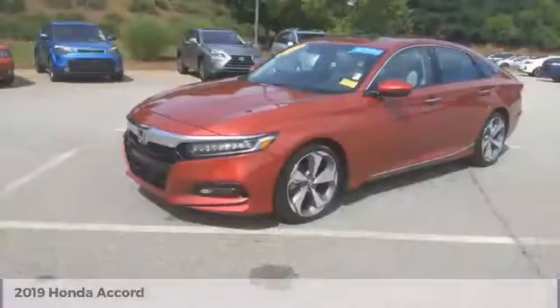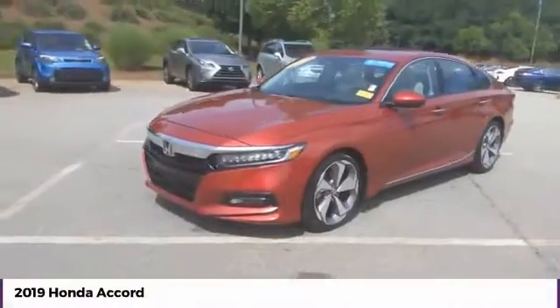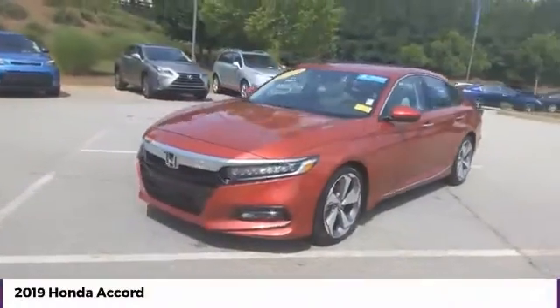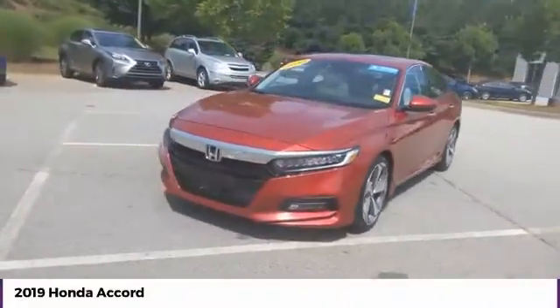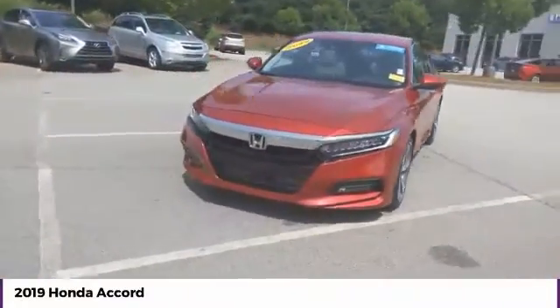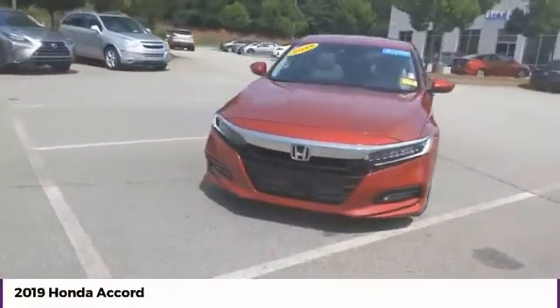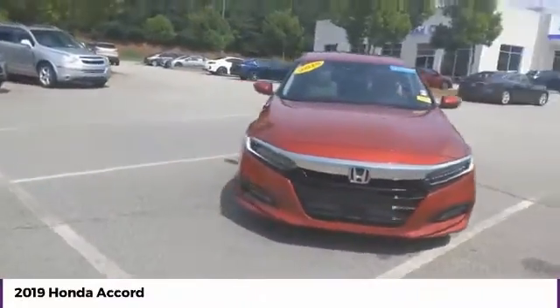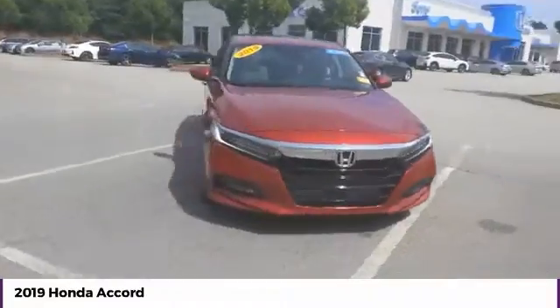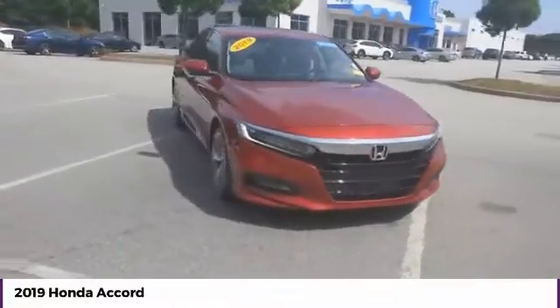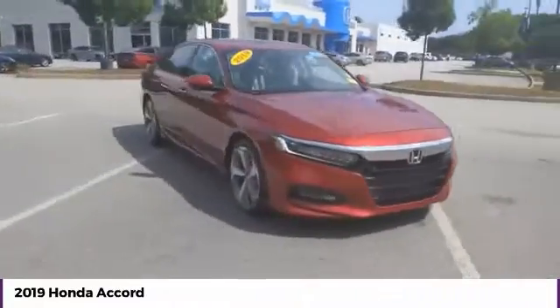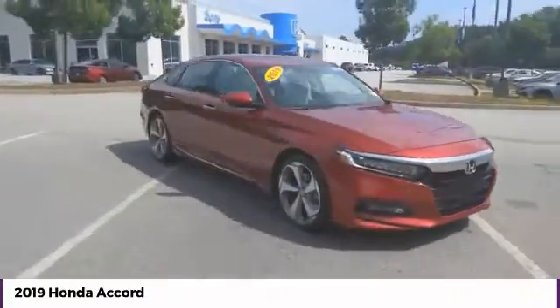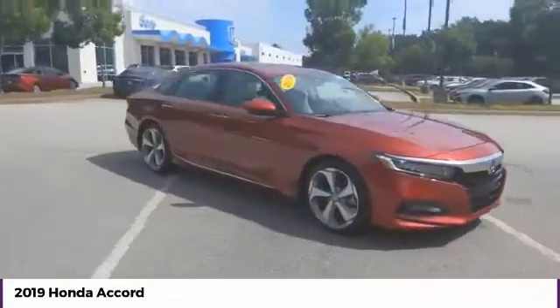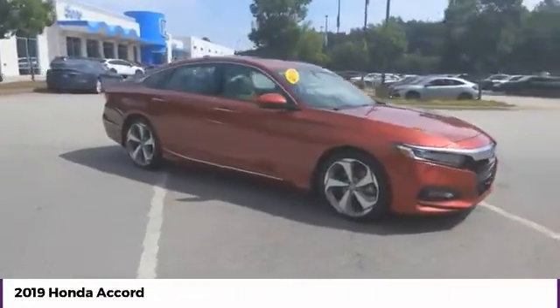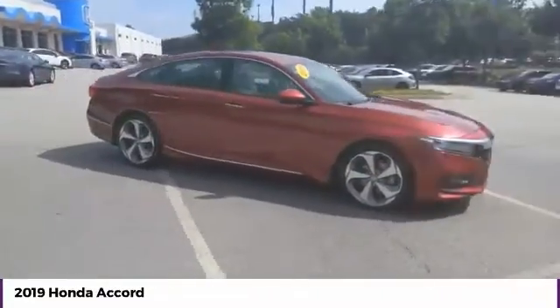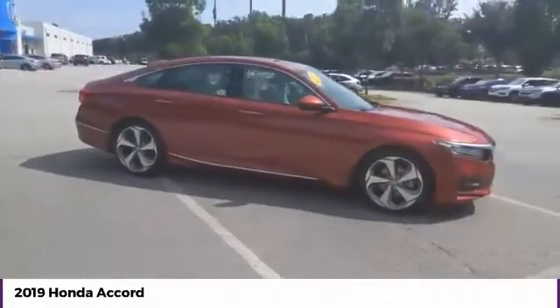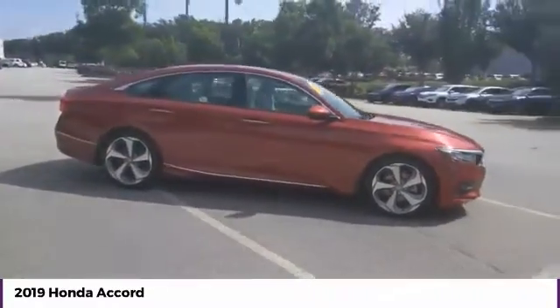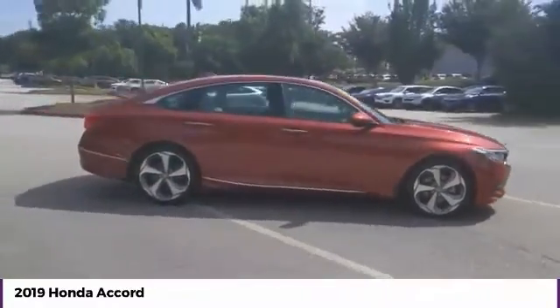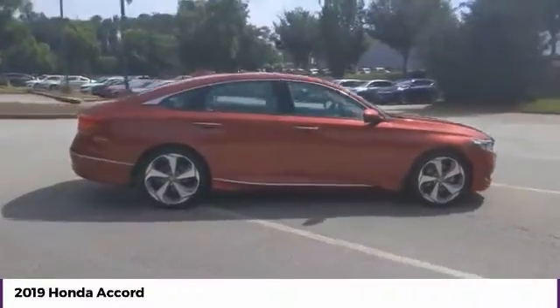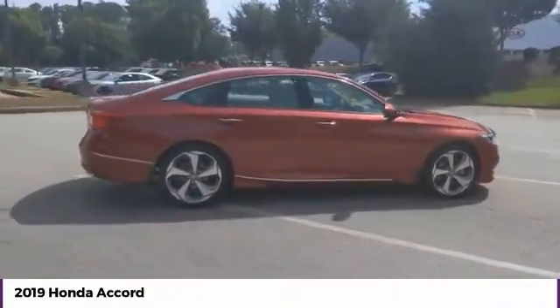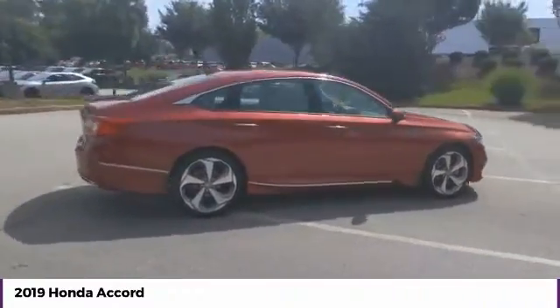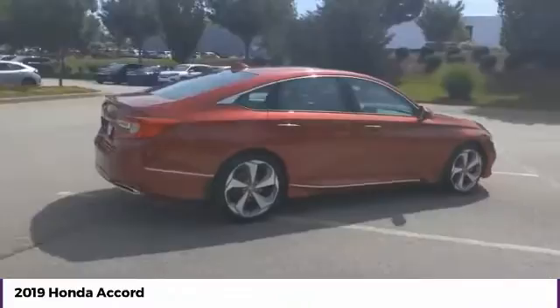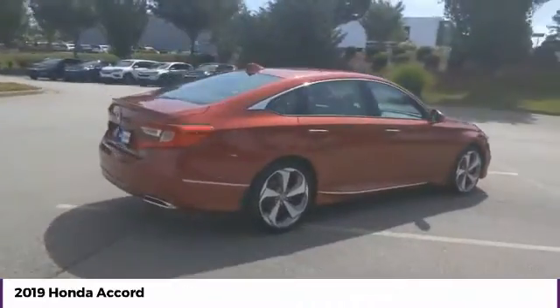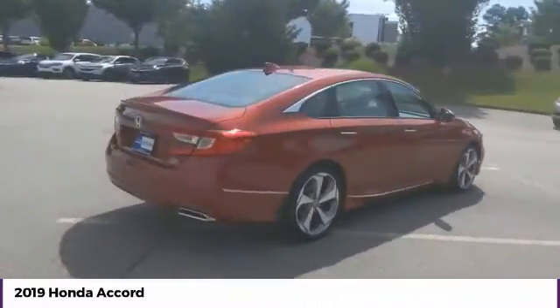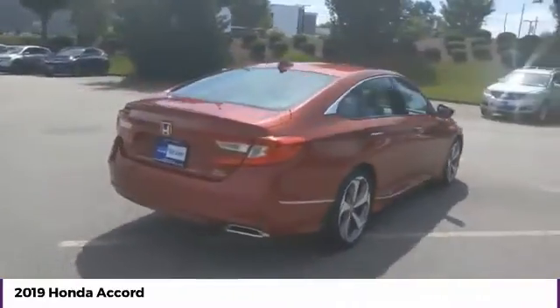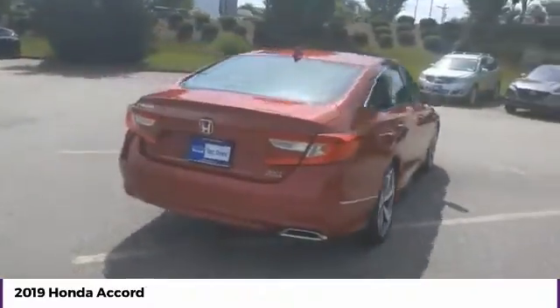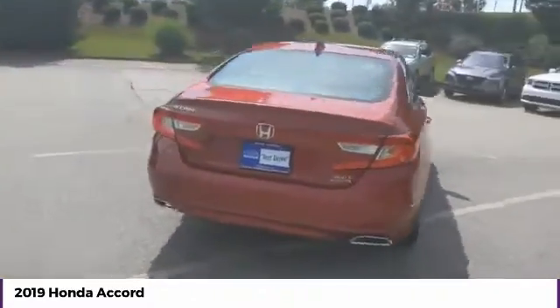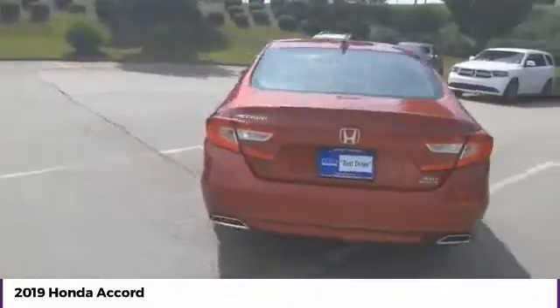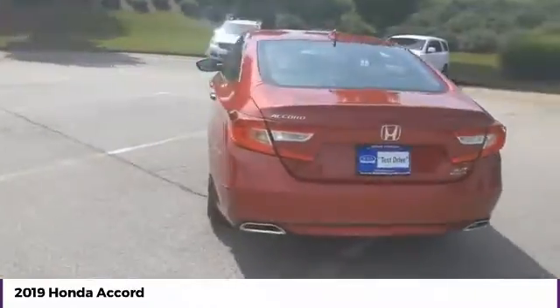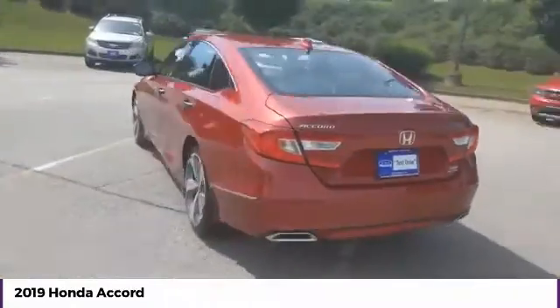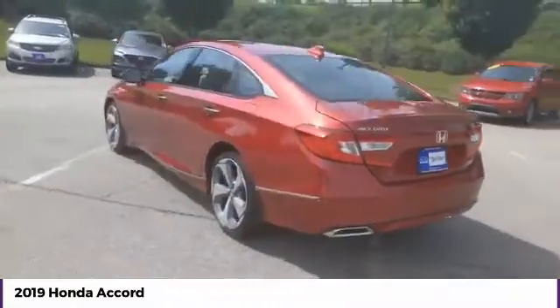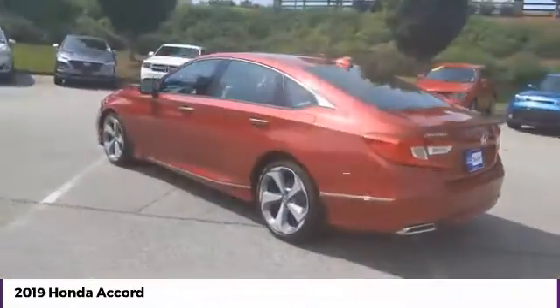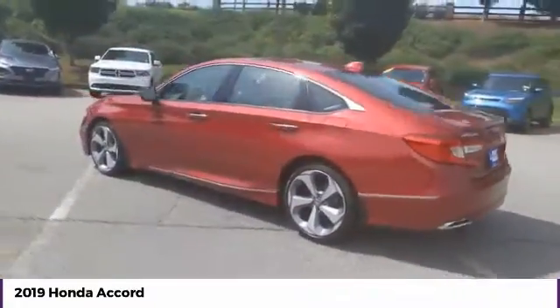We are pleased to show you the 2019 Accord — ingeniously simple, yet overflowing with luxury and technological creativity. All that and more in the Accord.